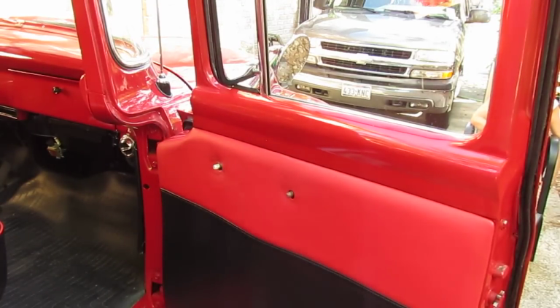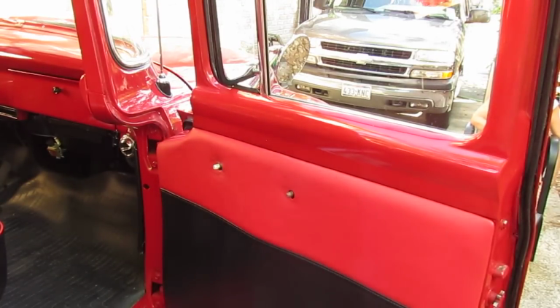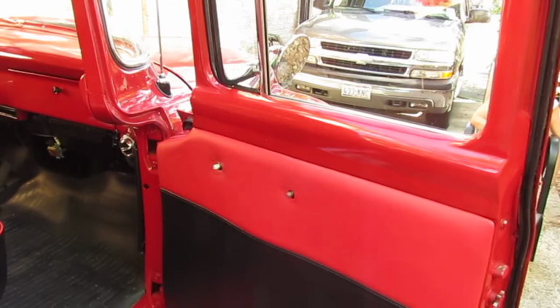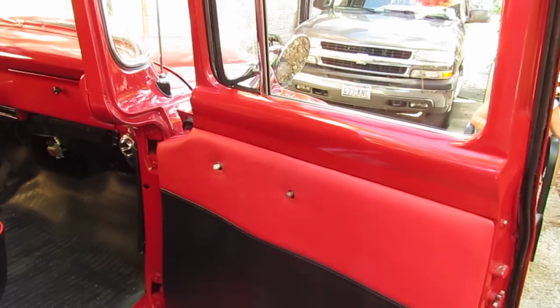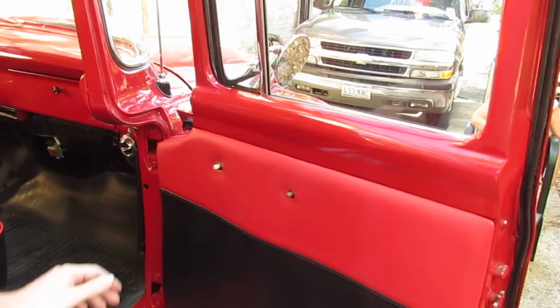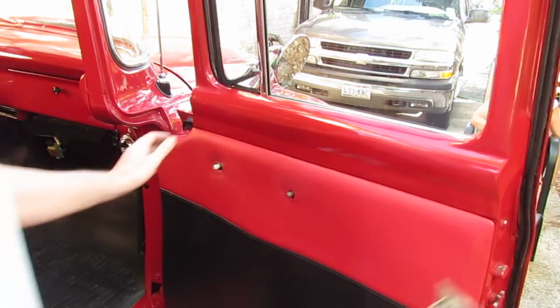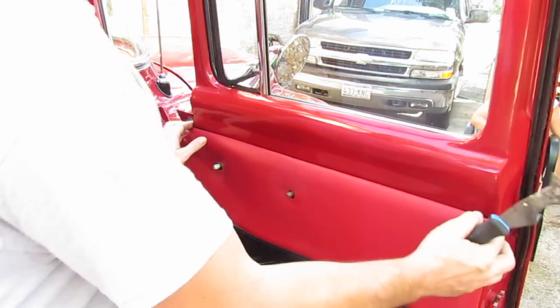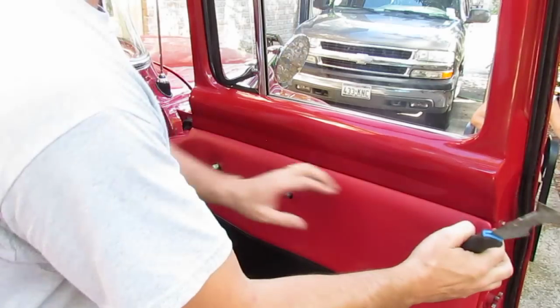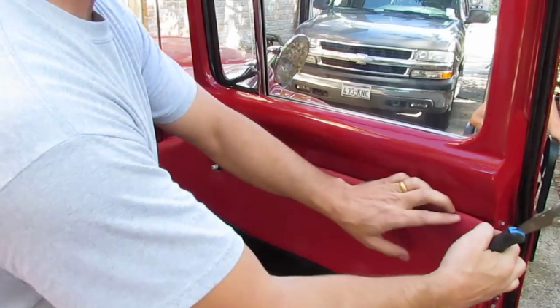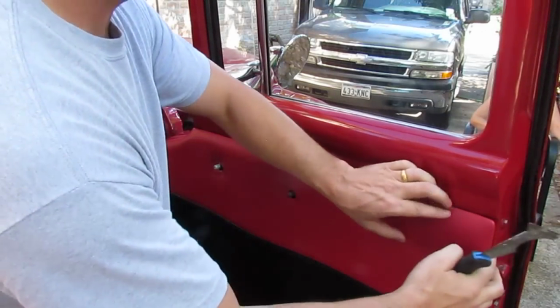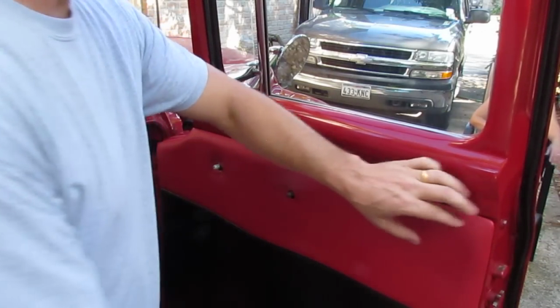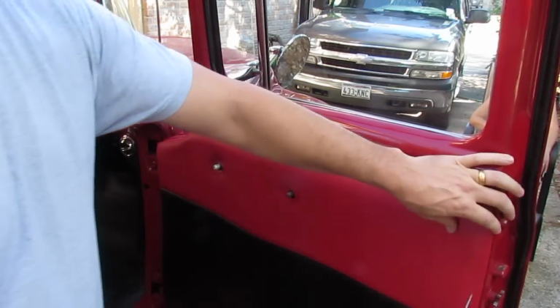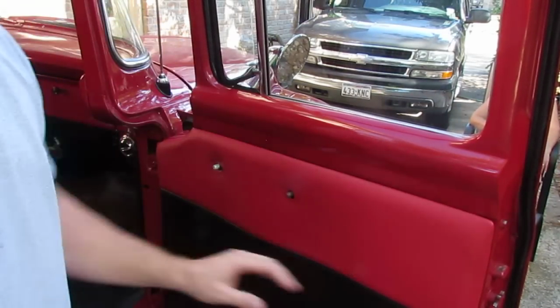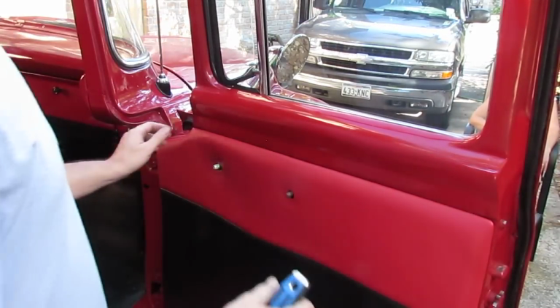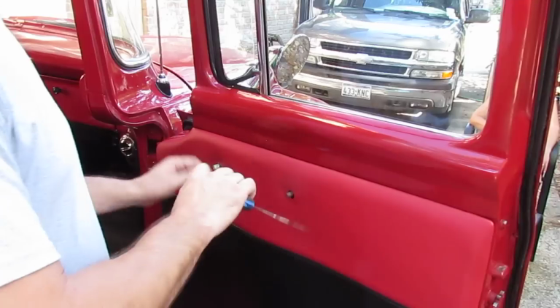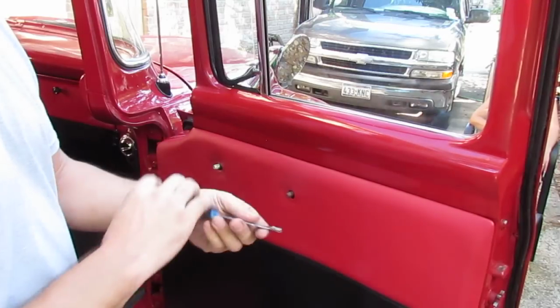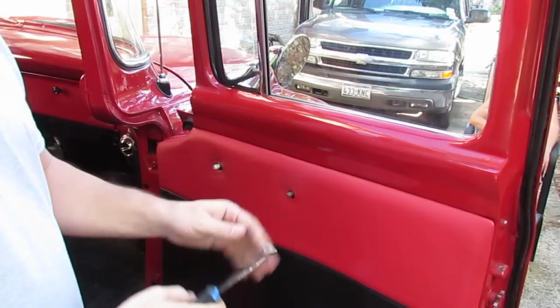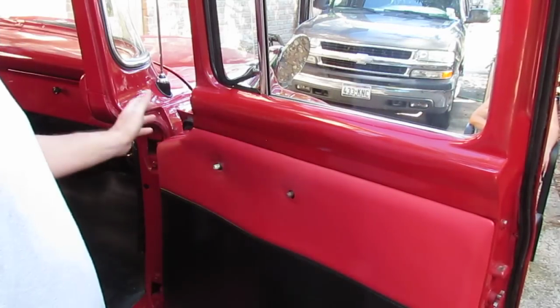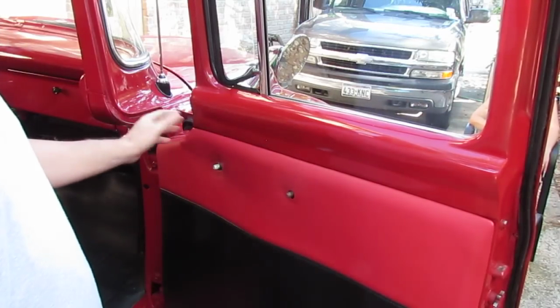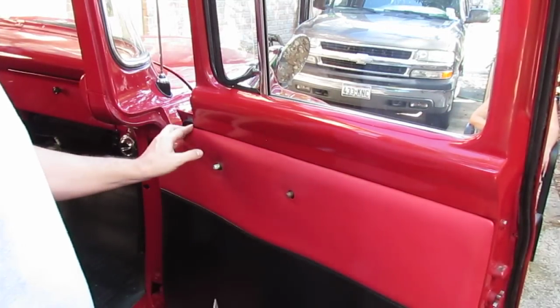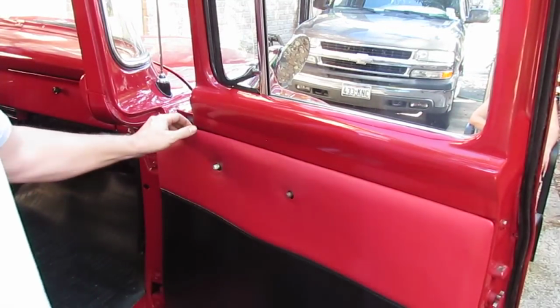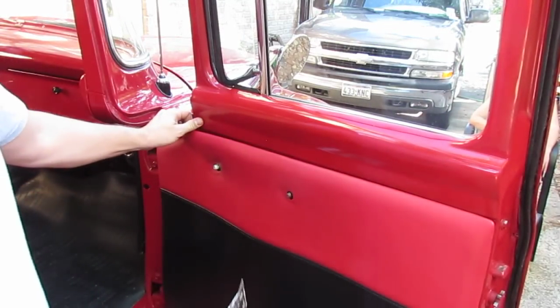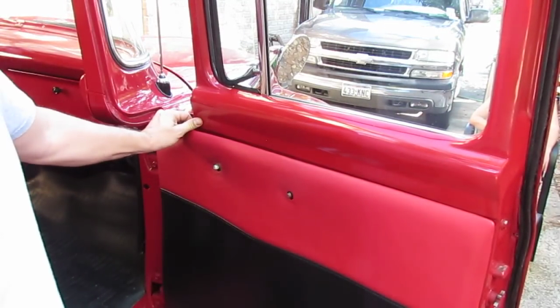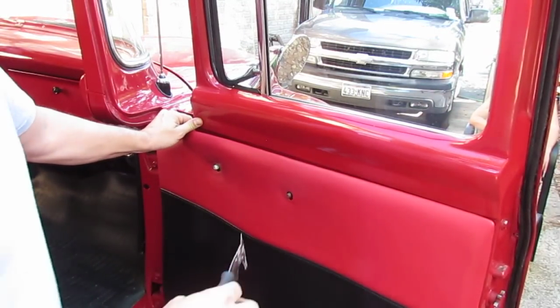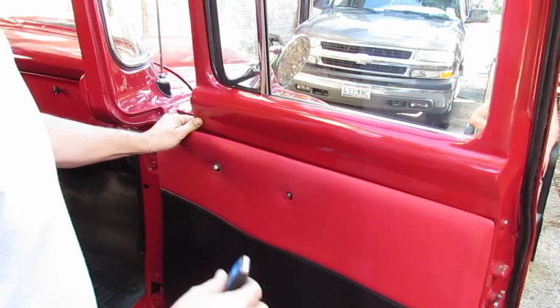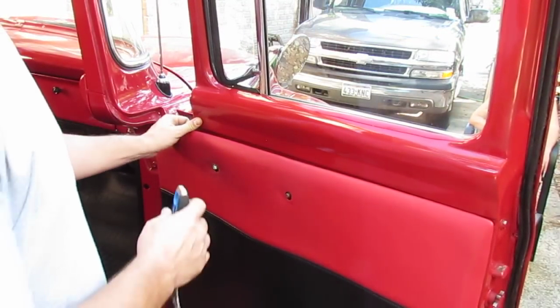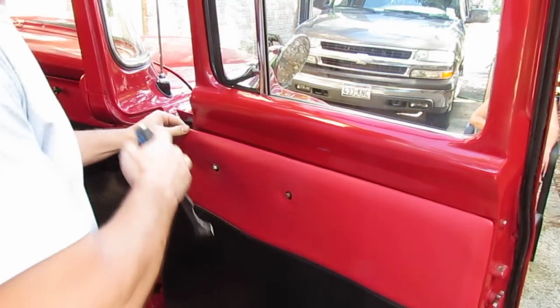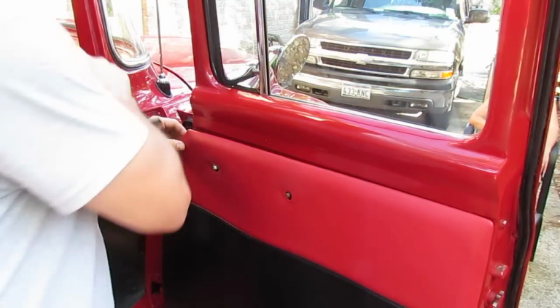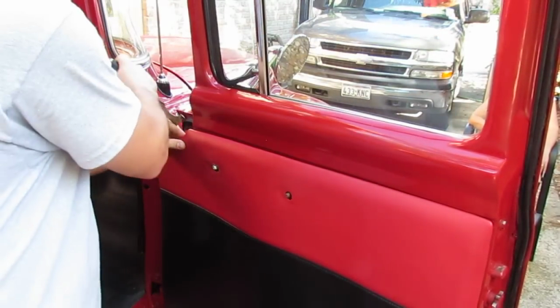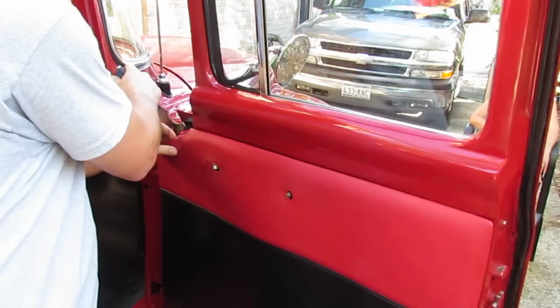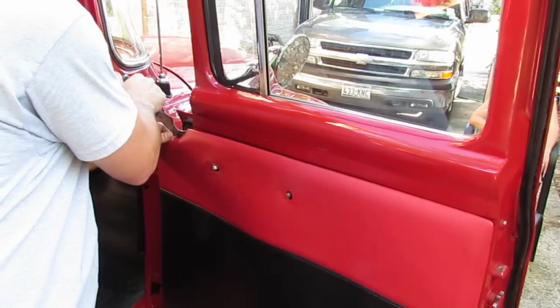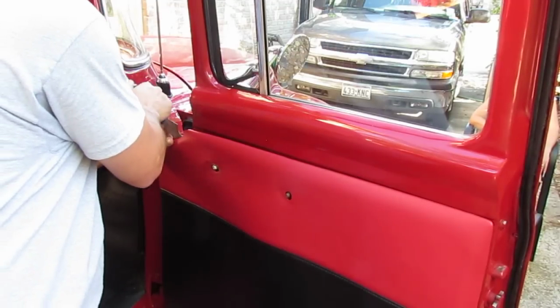you pop off your side here. It's got little plastic rivets in here. If you've got a fancy paint job, obviously you want to be careful about this. This is a little older restoration, so we'll go ahead and get in here and pop these off.